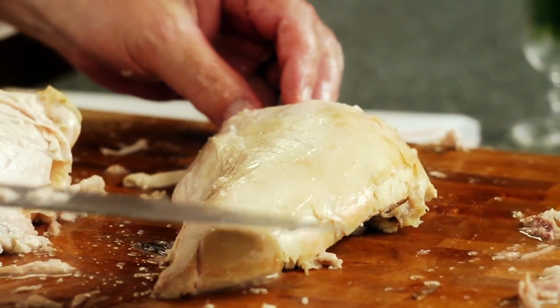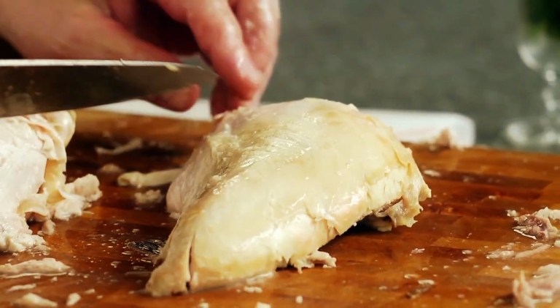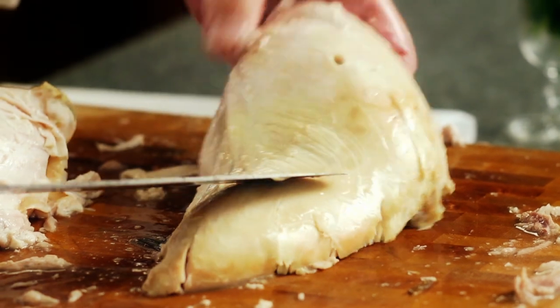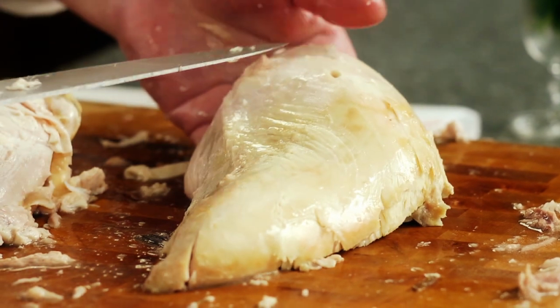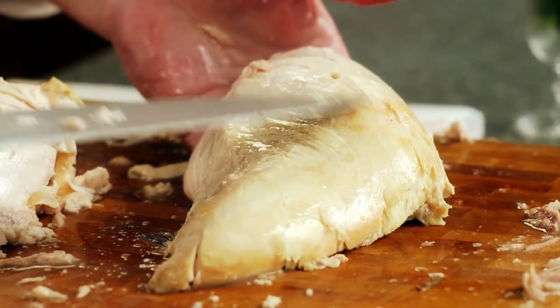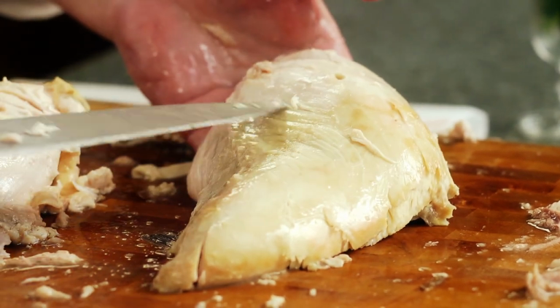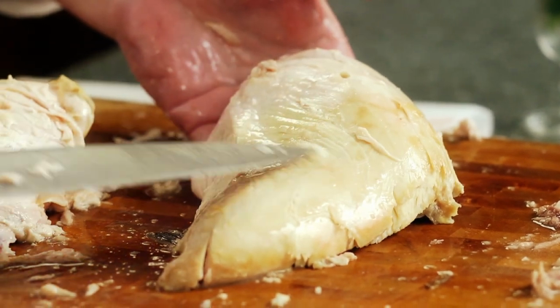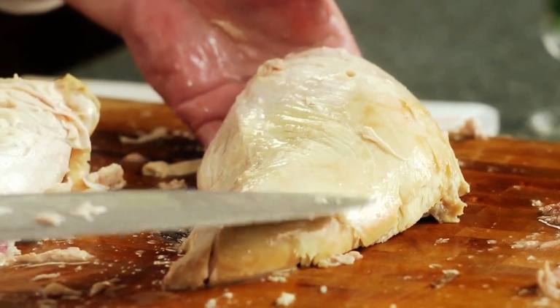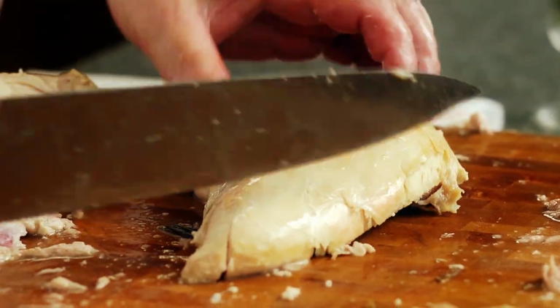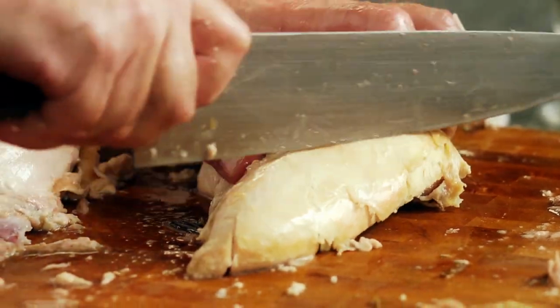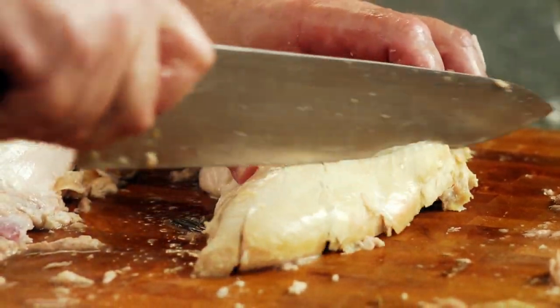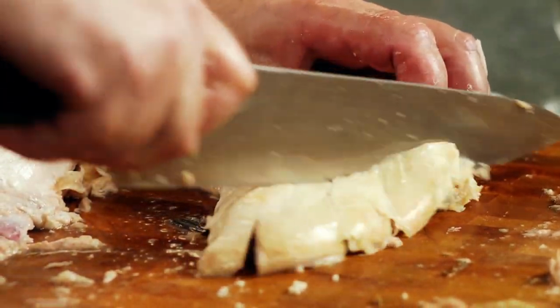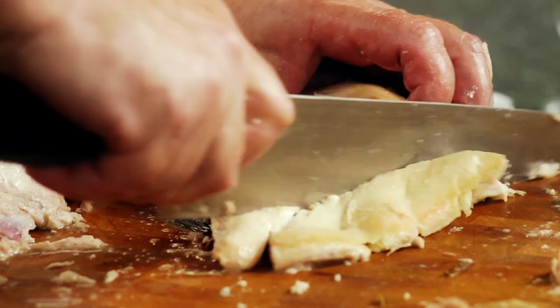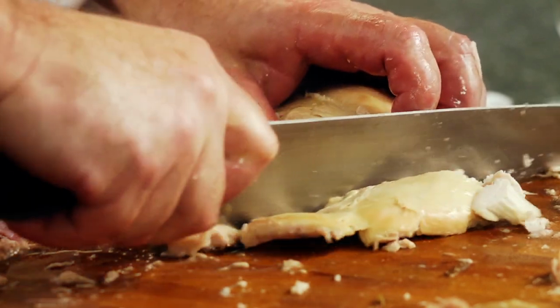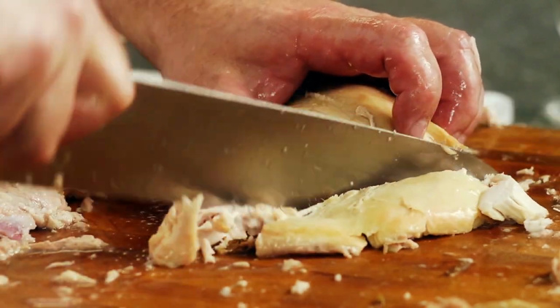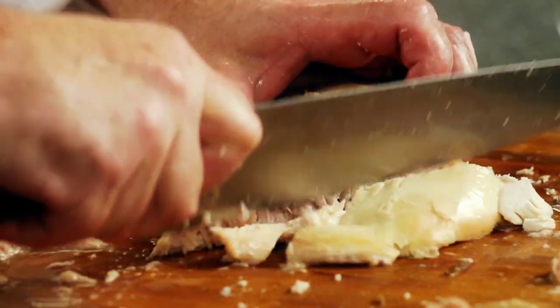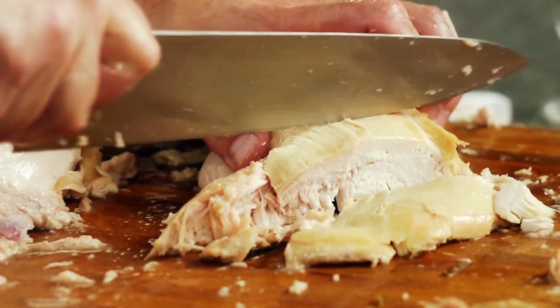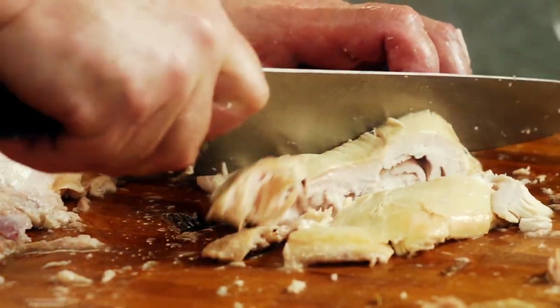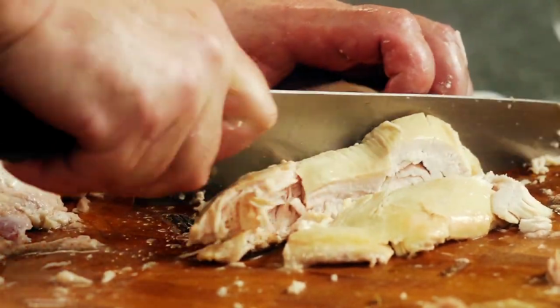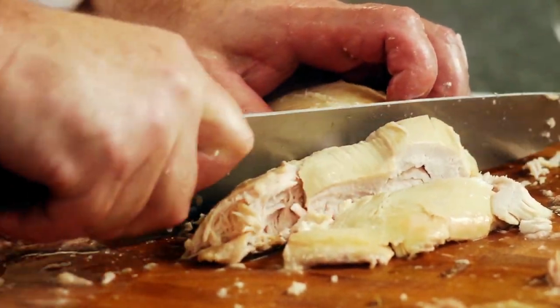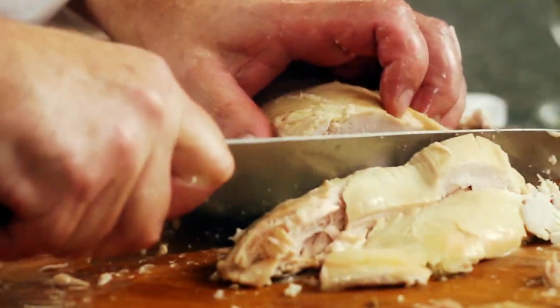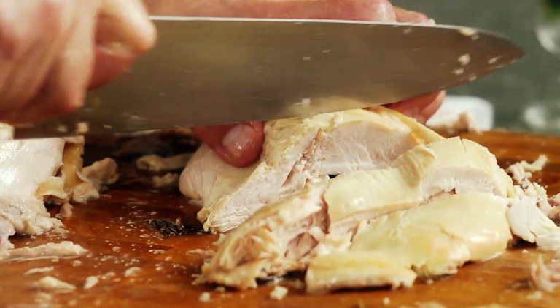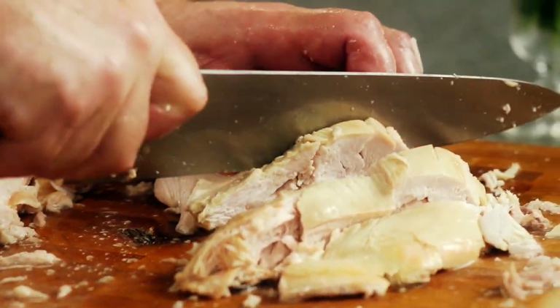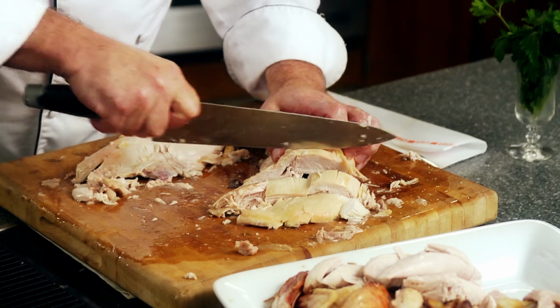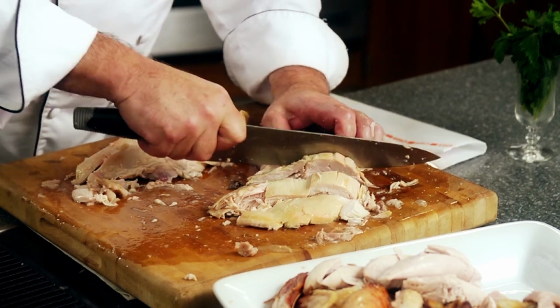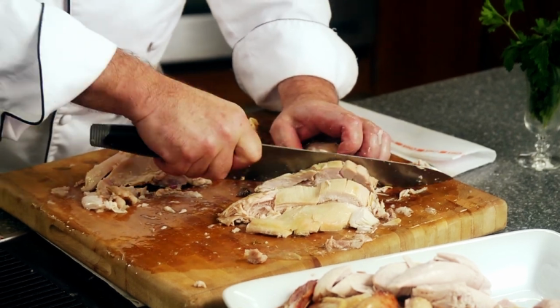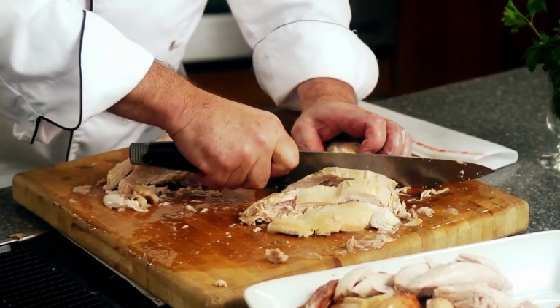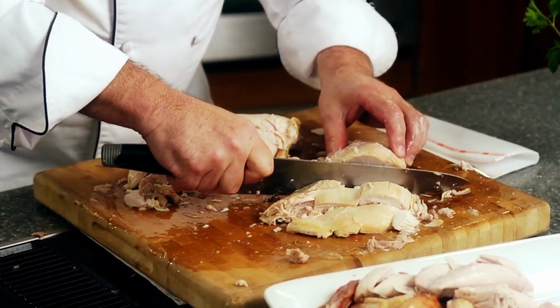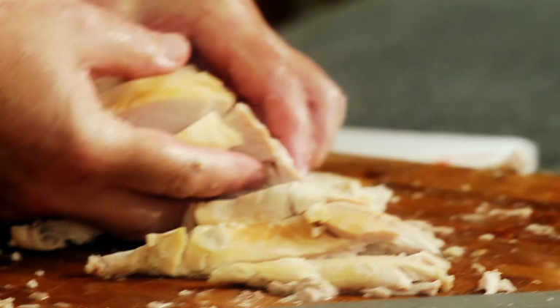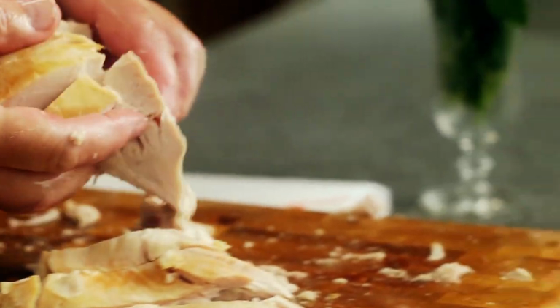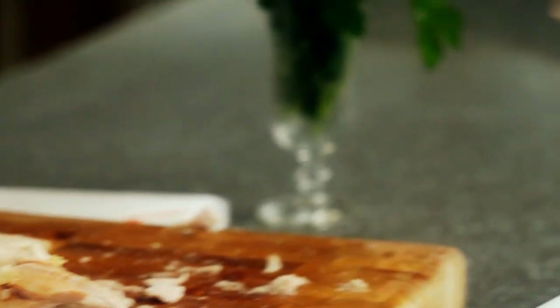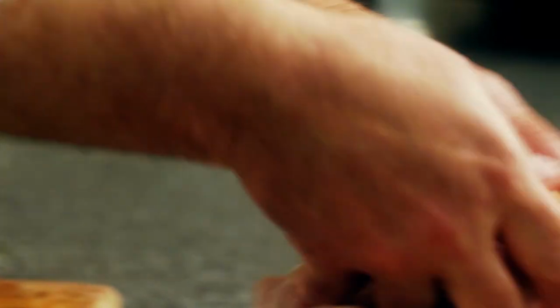We want to cut across the grain. You can see the grain of the turkey is running this way, so we're going to cut across that. I don't like real thin slices — I like a little bit thicker, so about a half inch. And we'll put those on the platter.